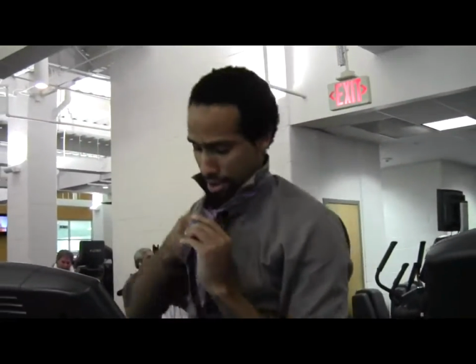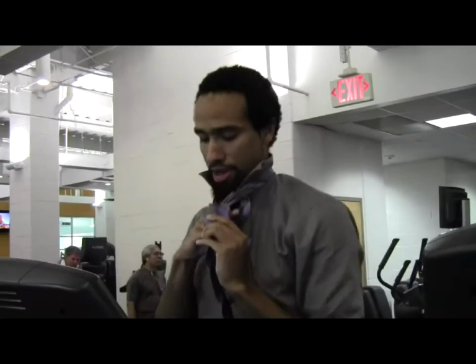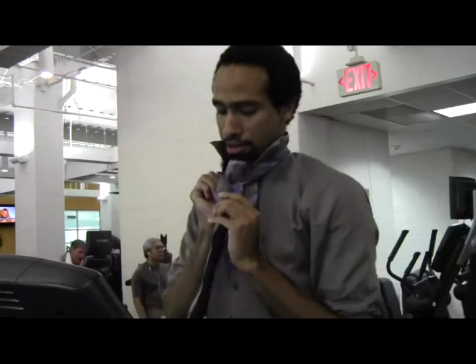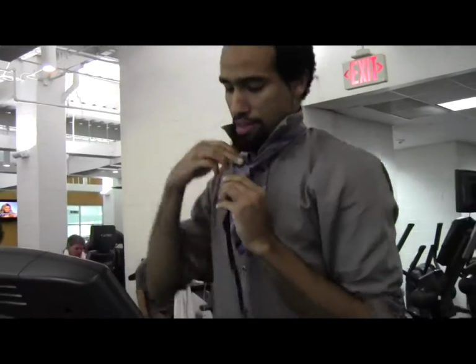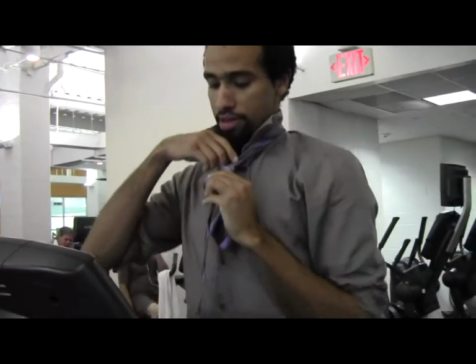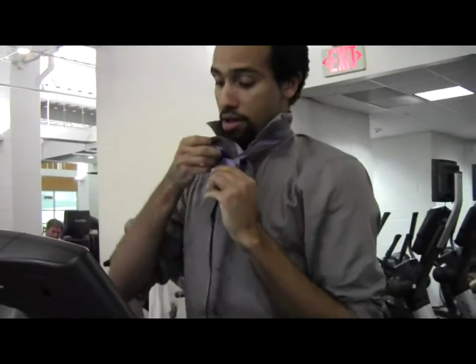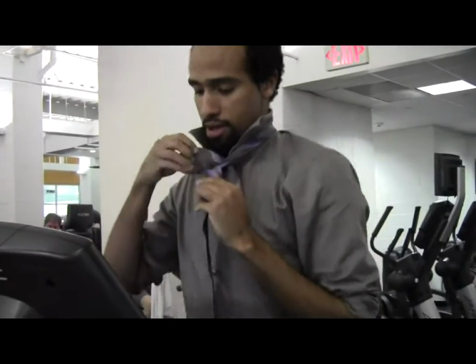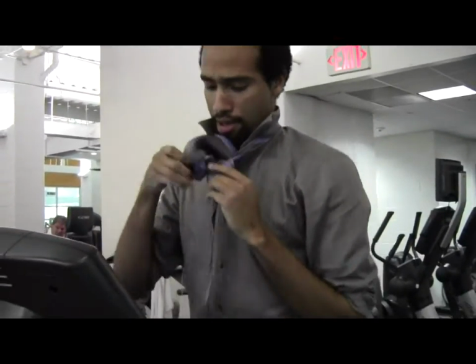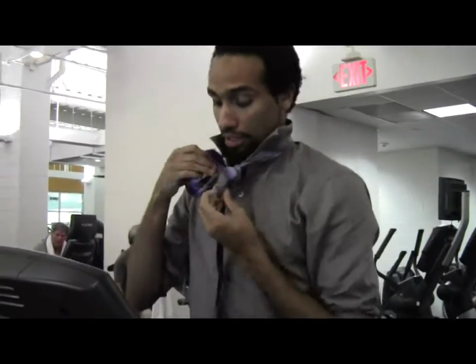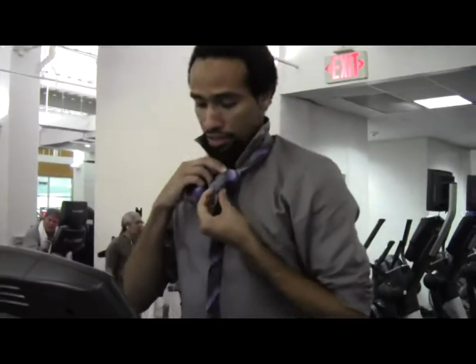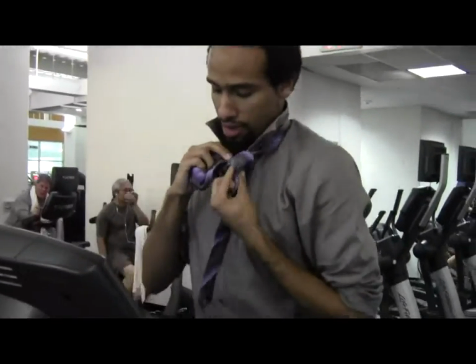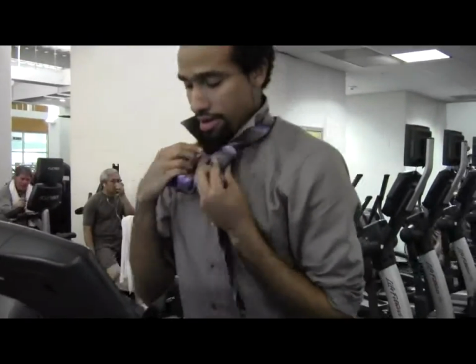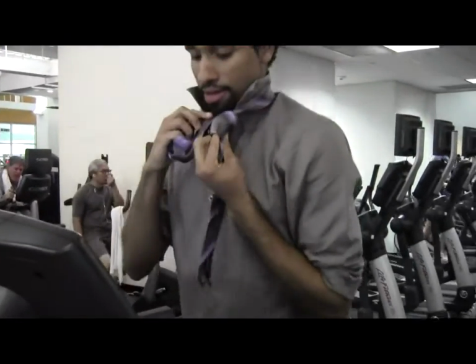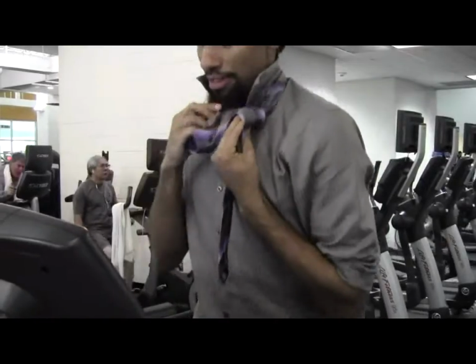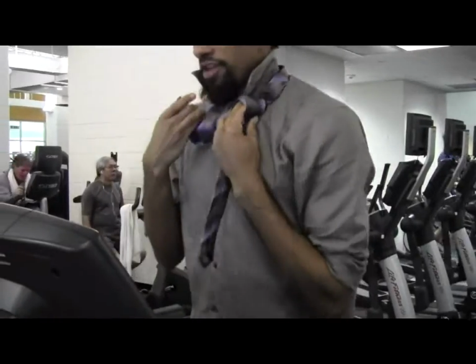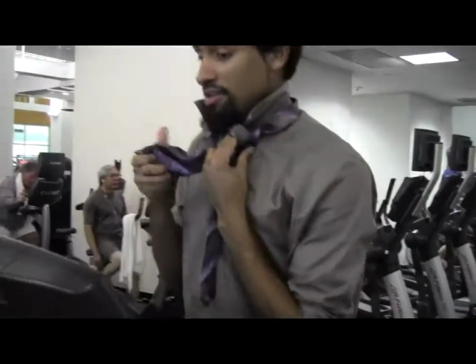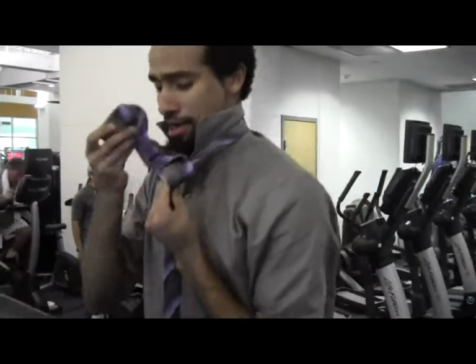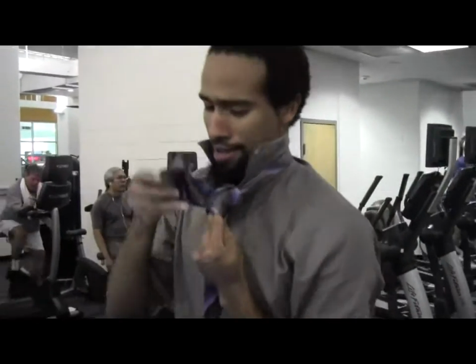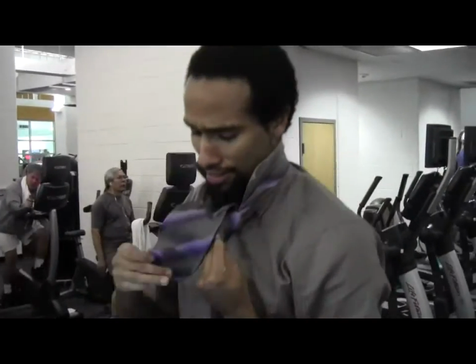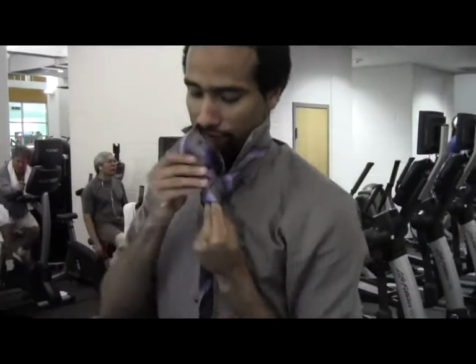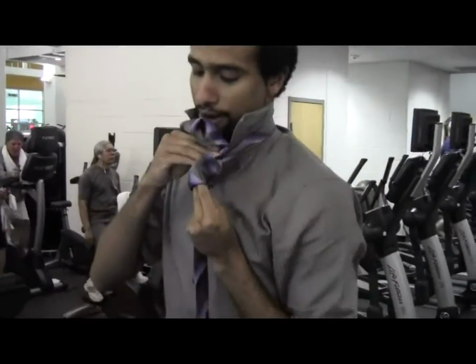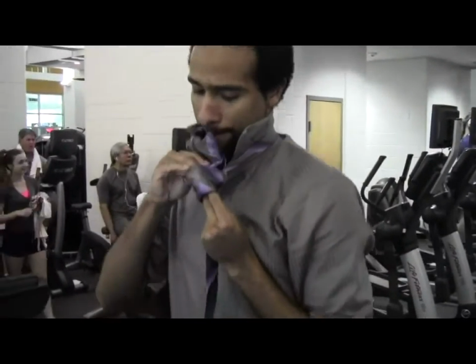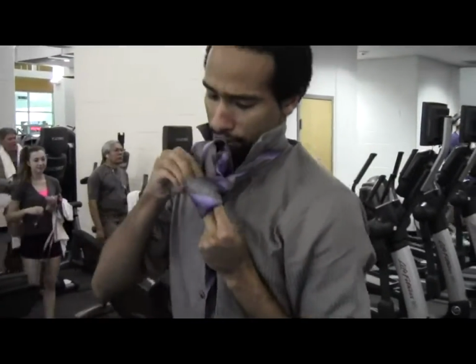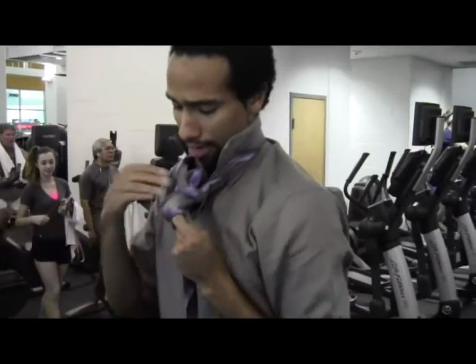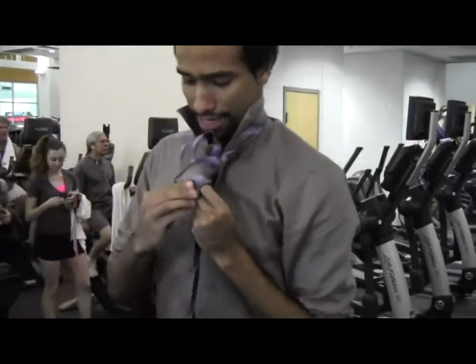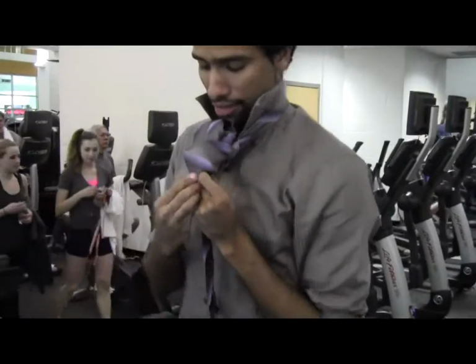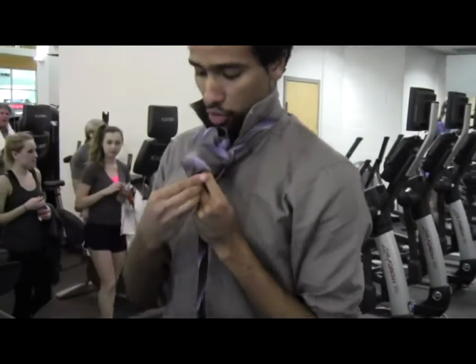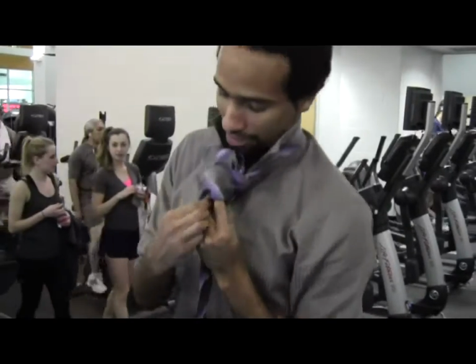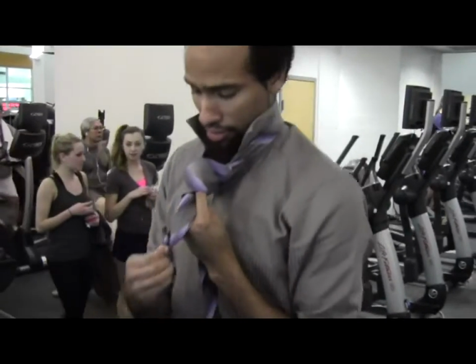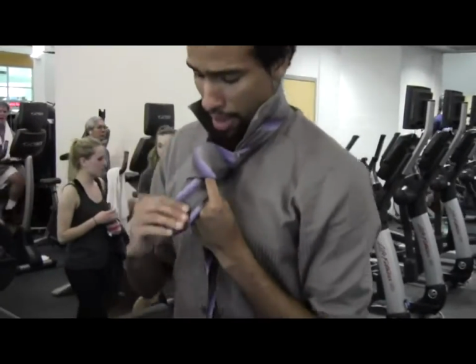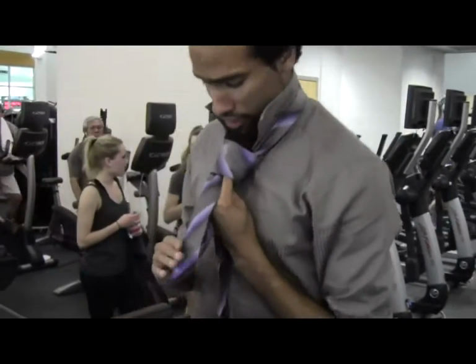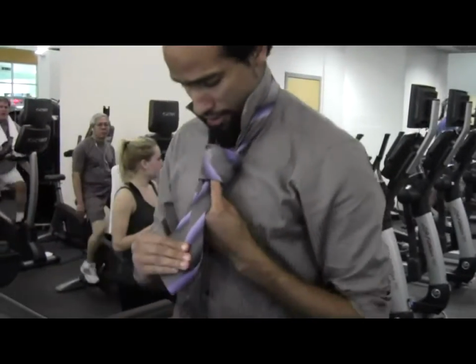Yeah, you got that. And then bring it under. You see this little thing right here? Keep these two fingers underneath, and then just stick it right in there.